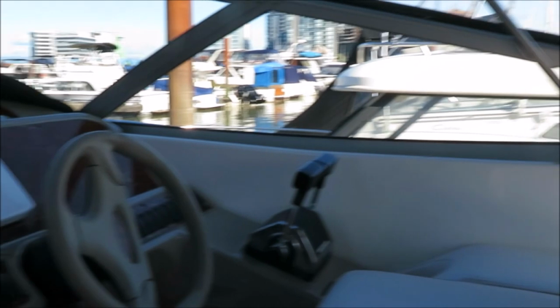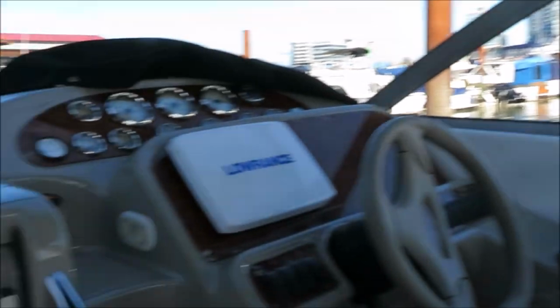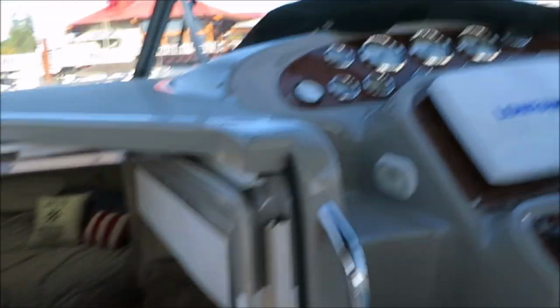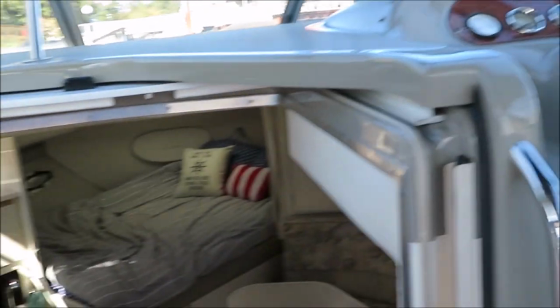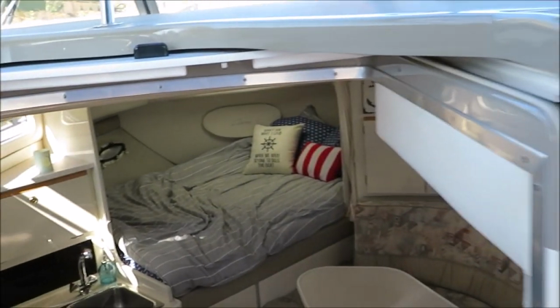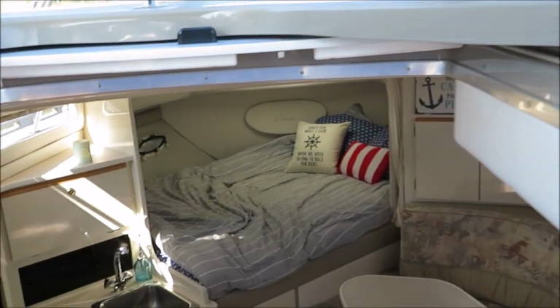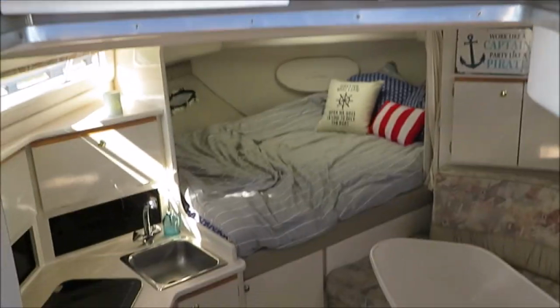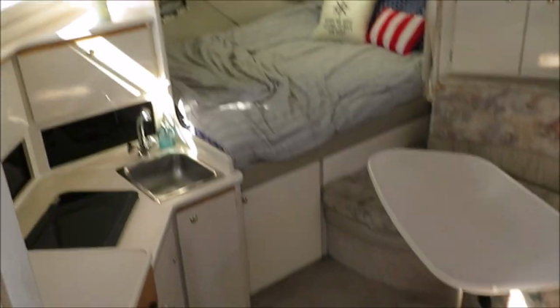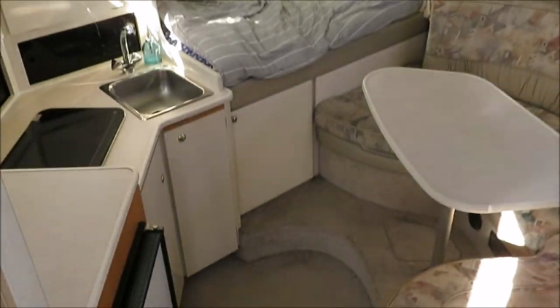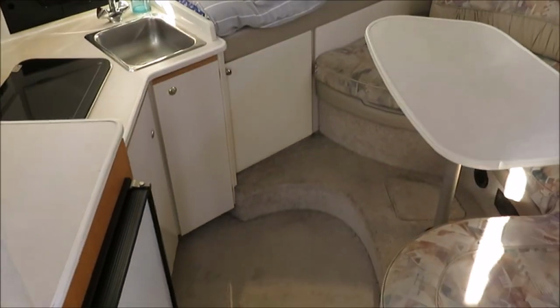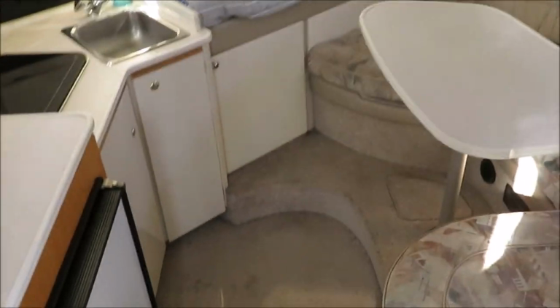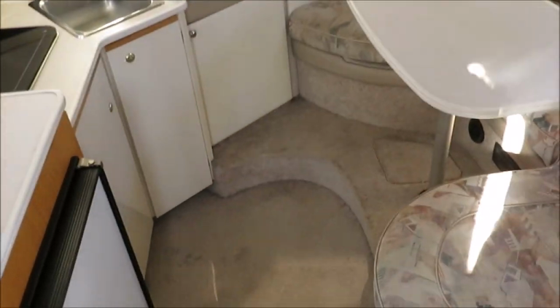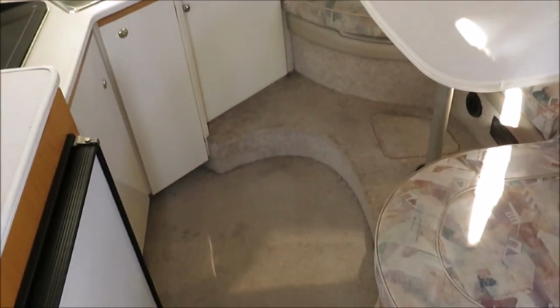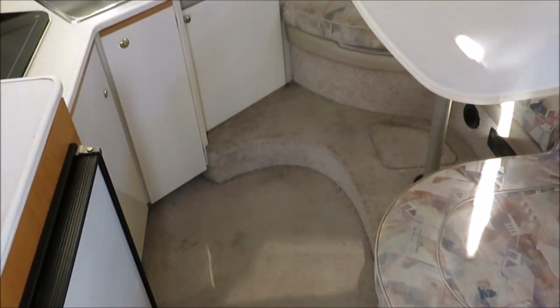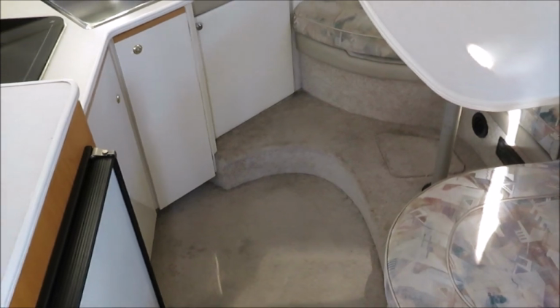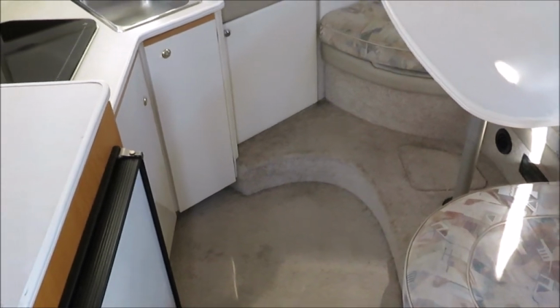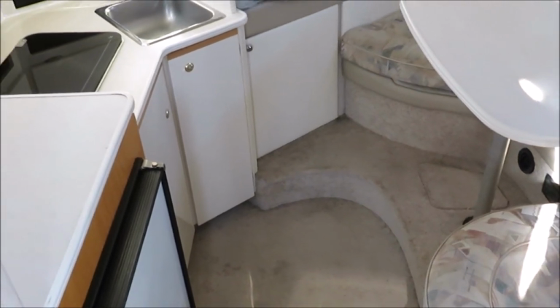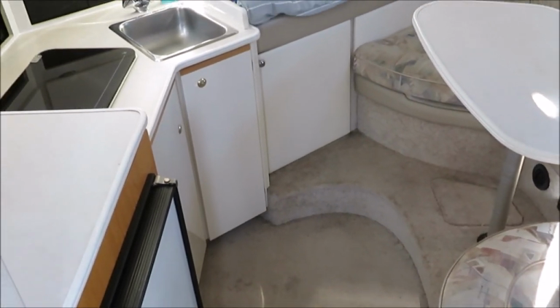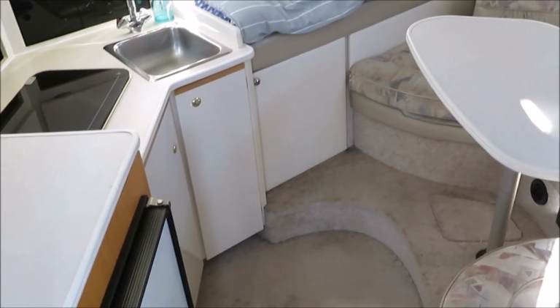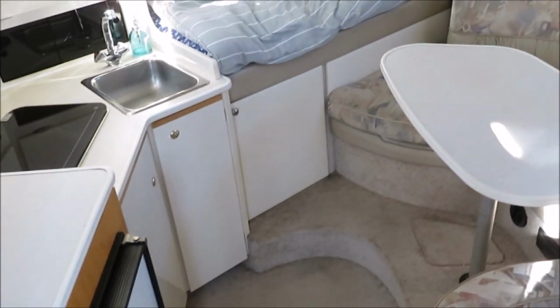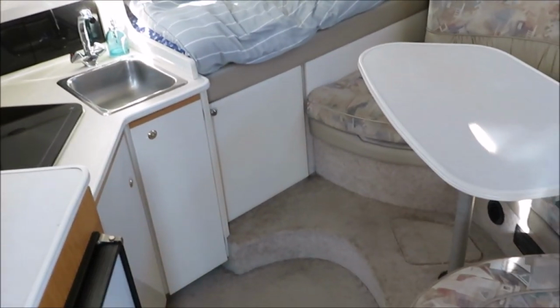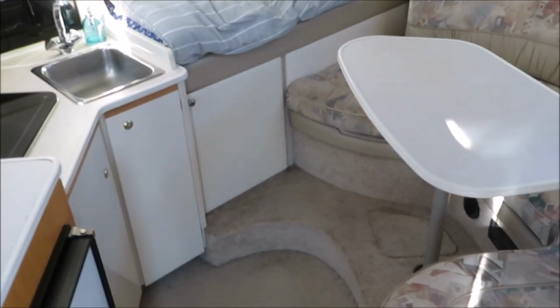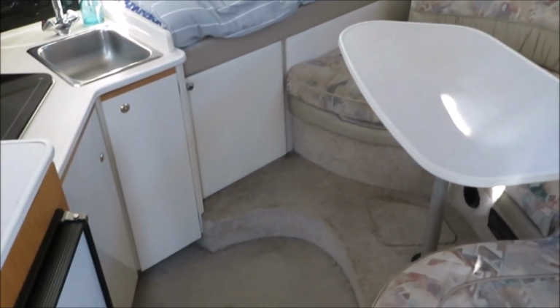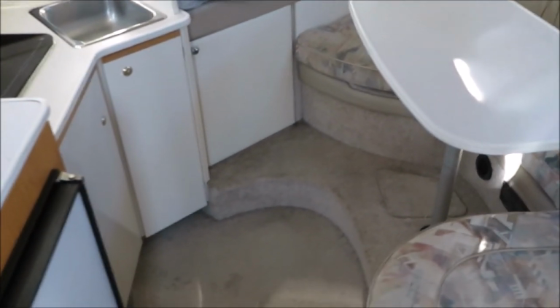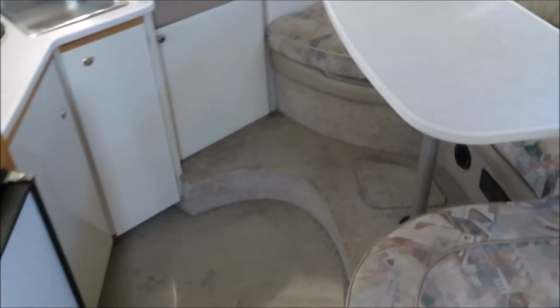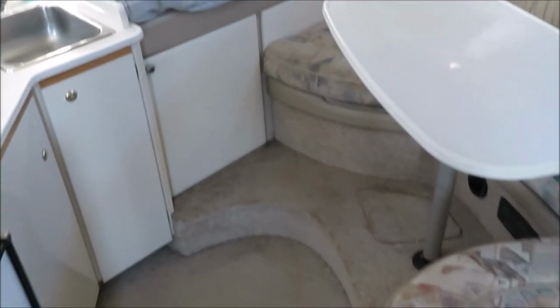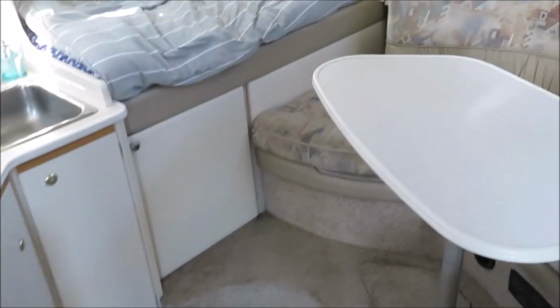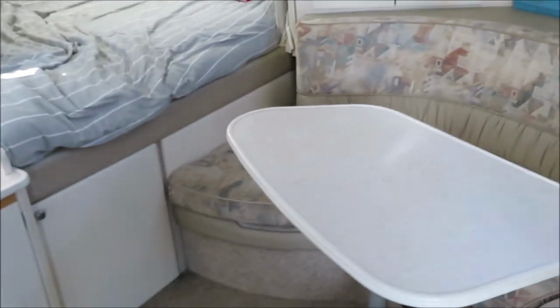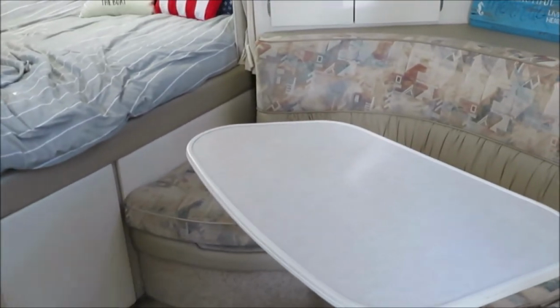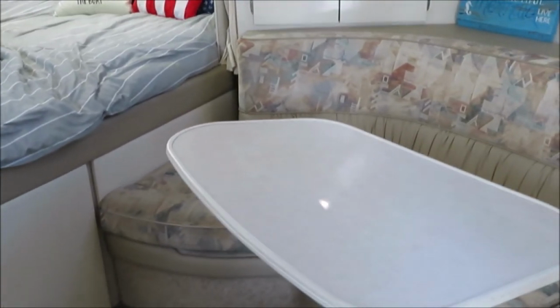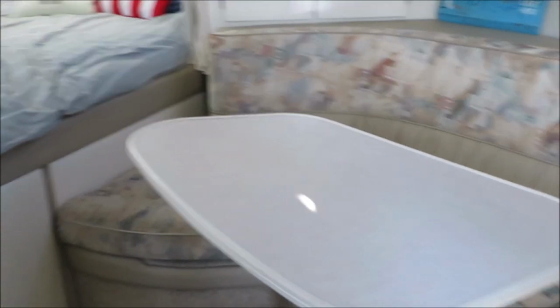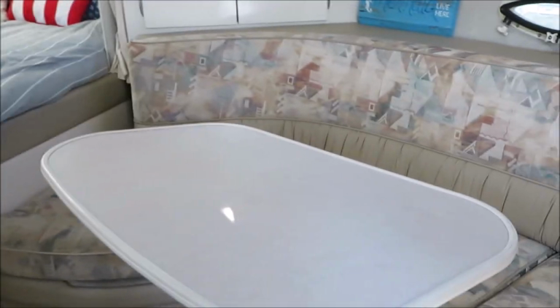The nicest thing is the inside of this boat. As you walk down inside, the first thing I noticed was that it's fresh. It's clean and well appointed. Carpets are in excellent shape. The original upholstery is in excellent shape.